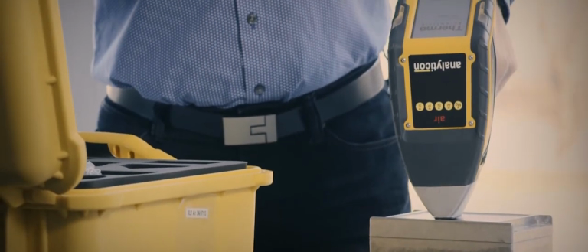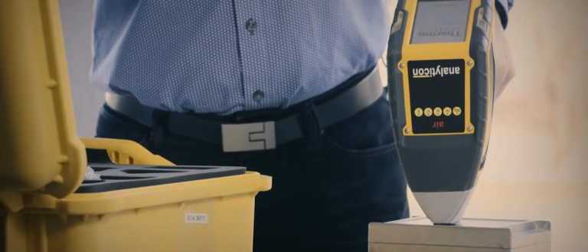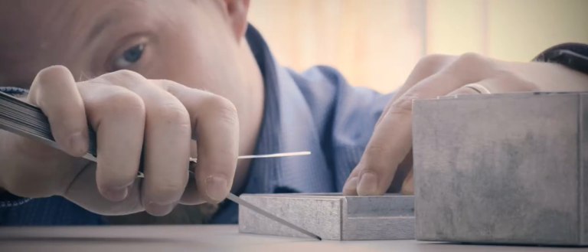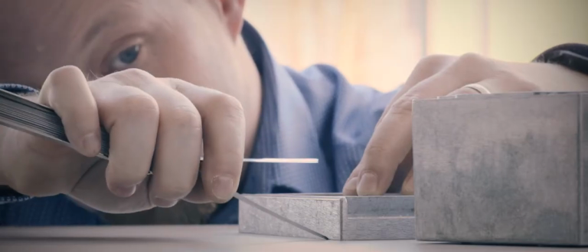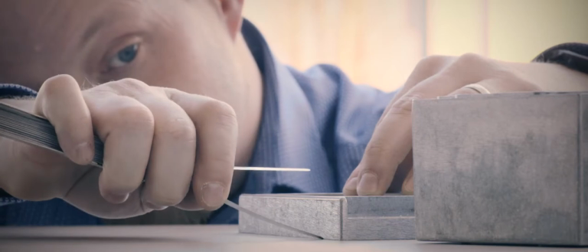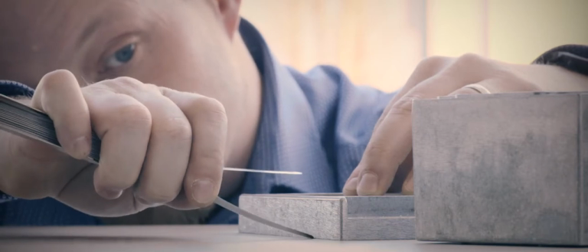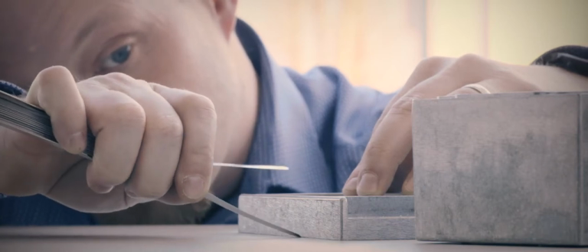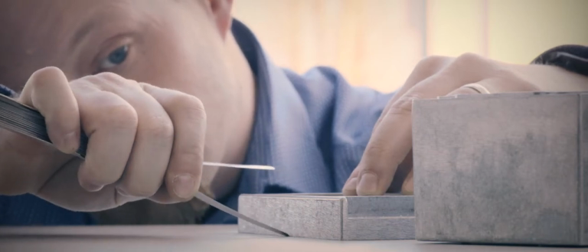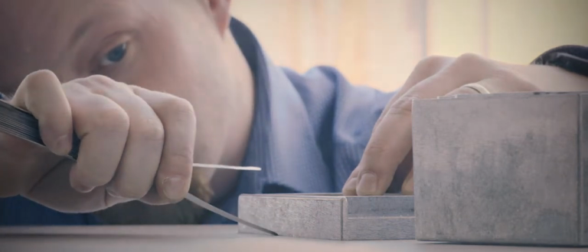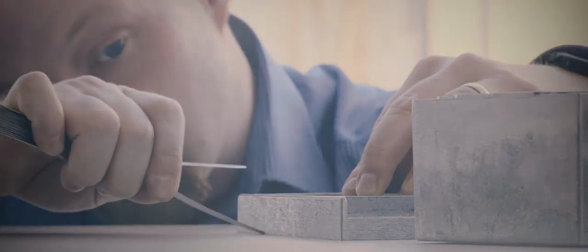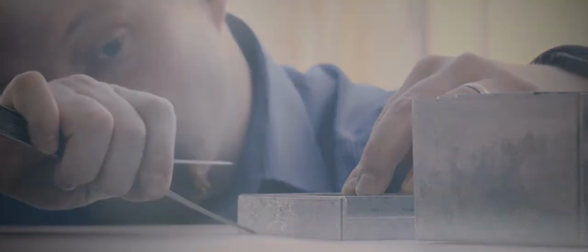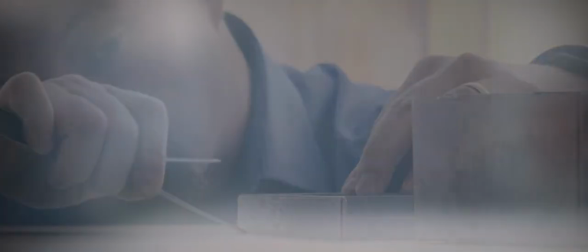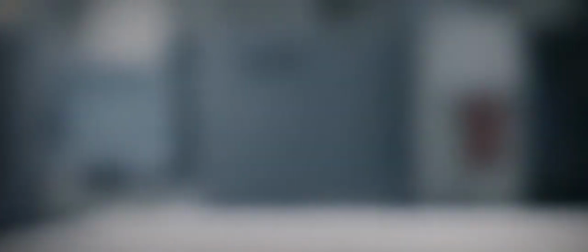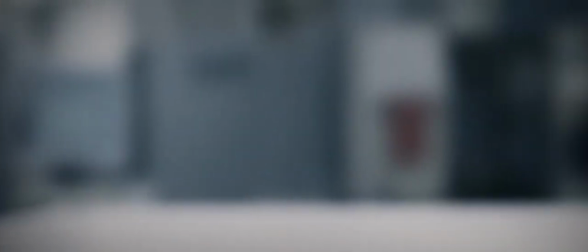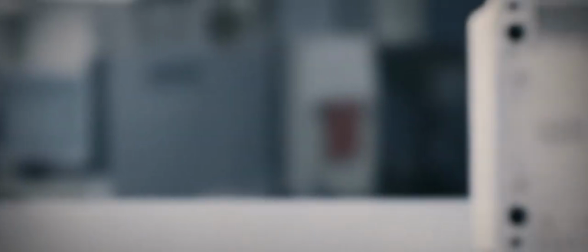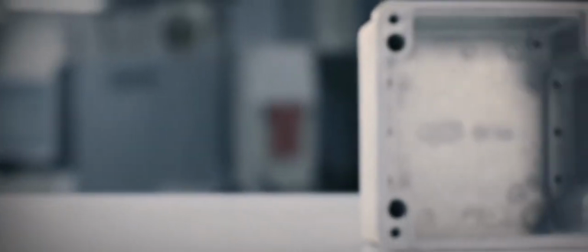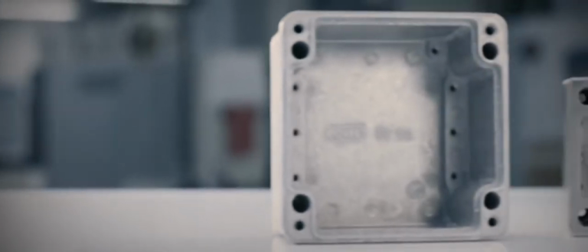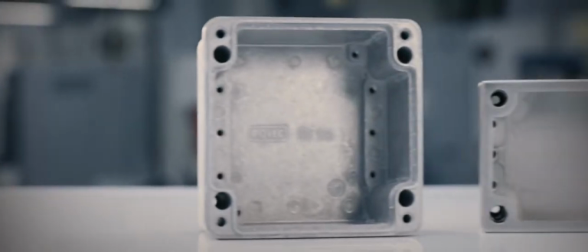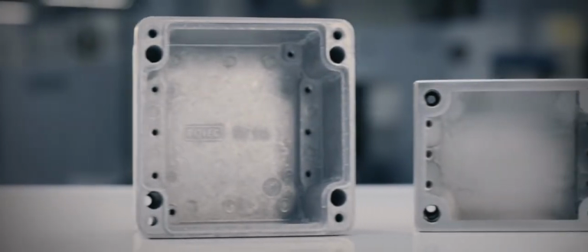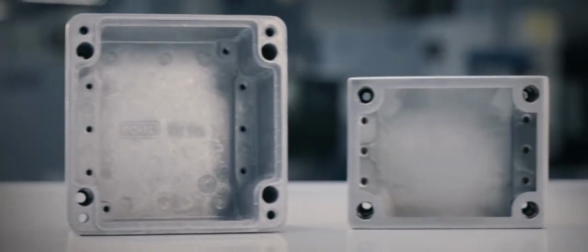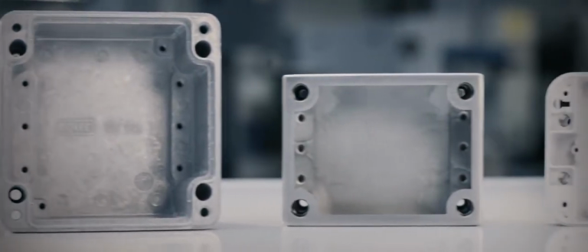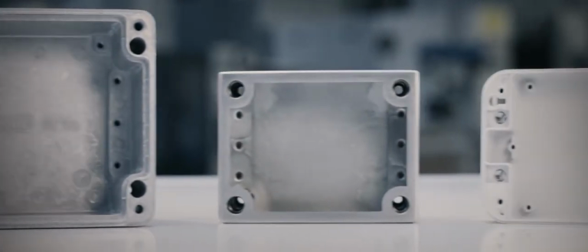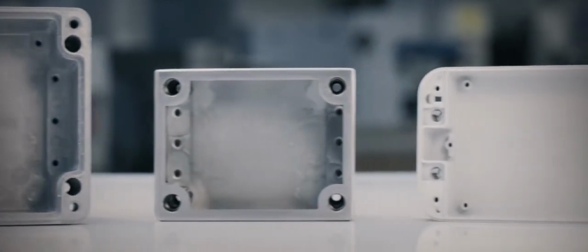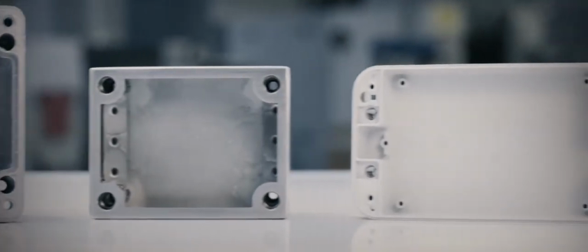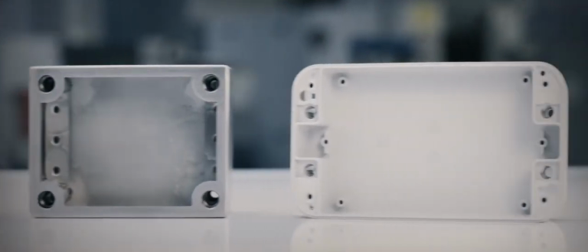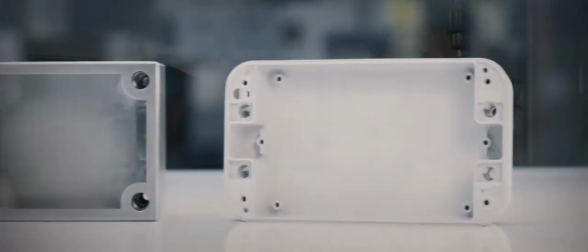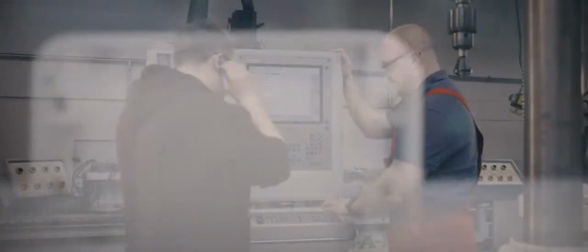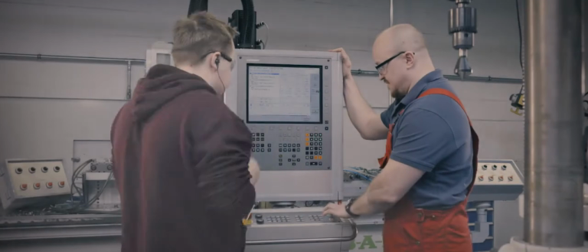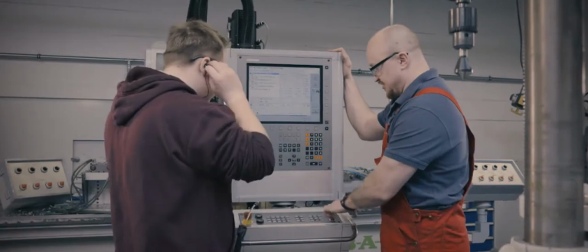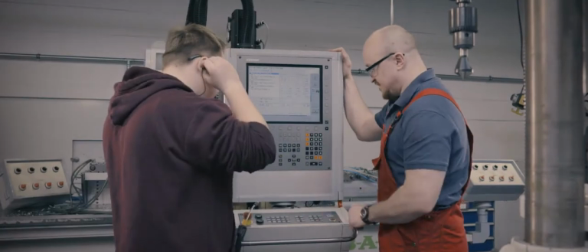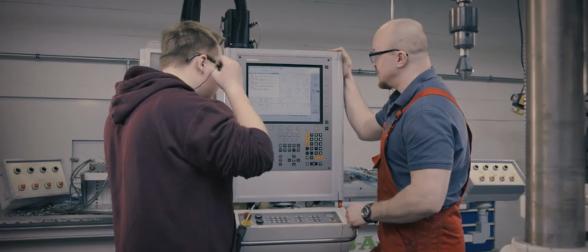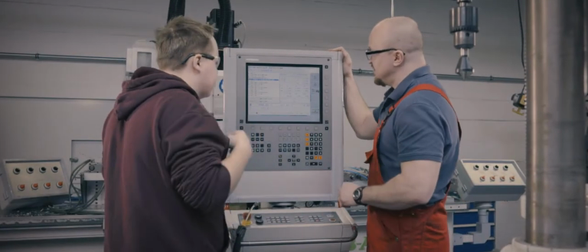Every joint and every gap. You need materials that there is not the slightest shred of doubt about — whether that's aluminum, stainless steel, or plastic. What you don't need are compromises.